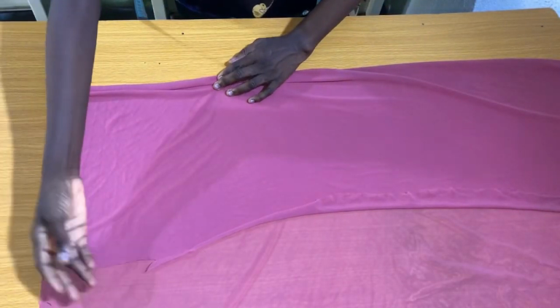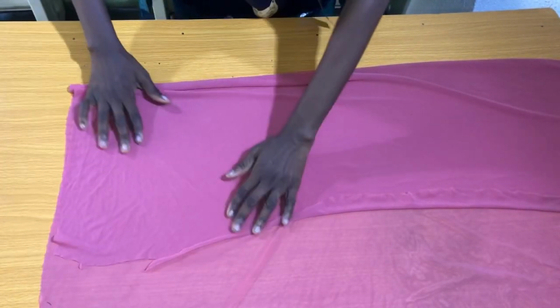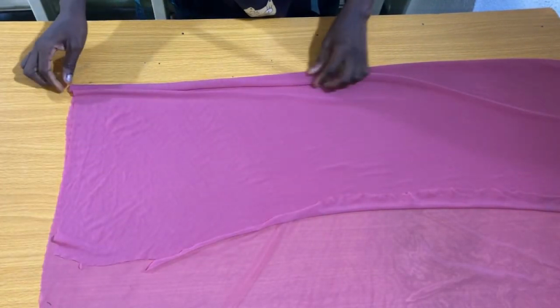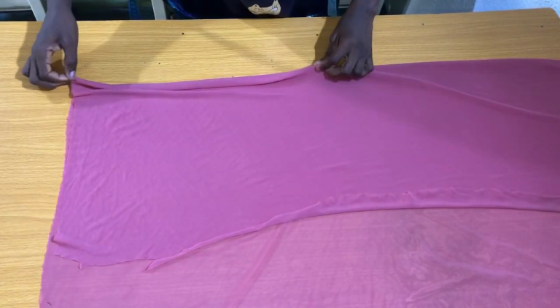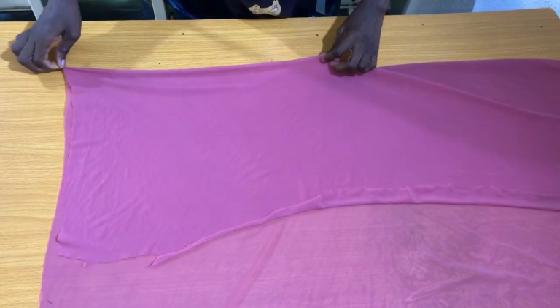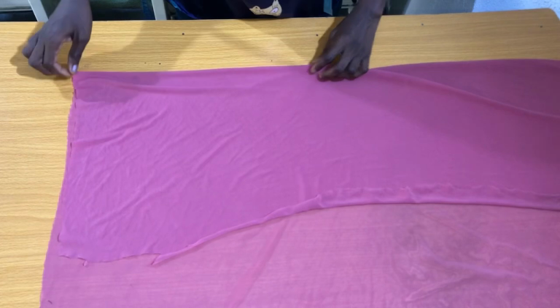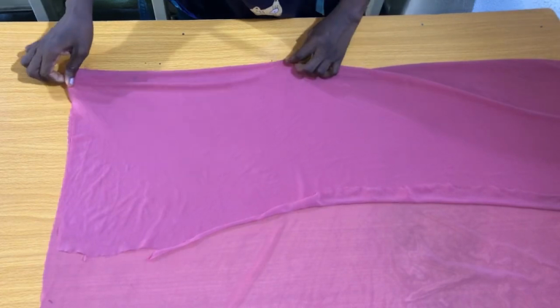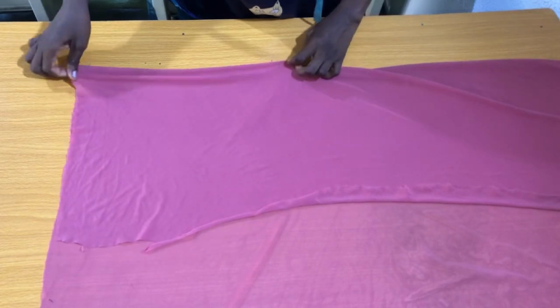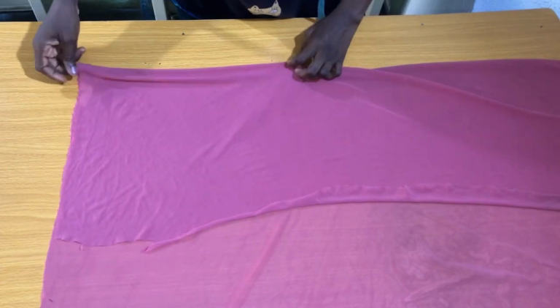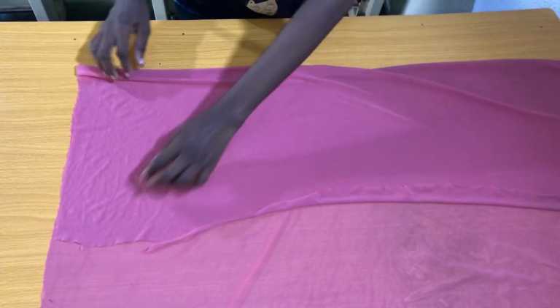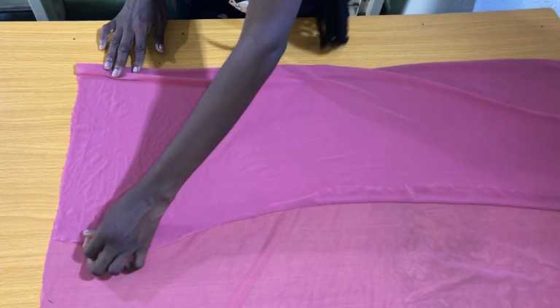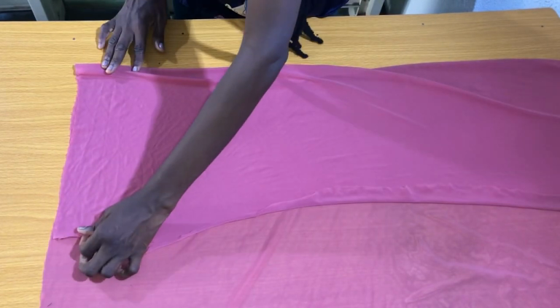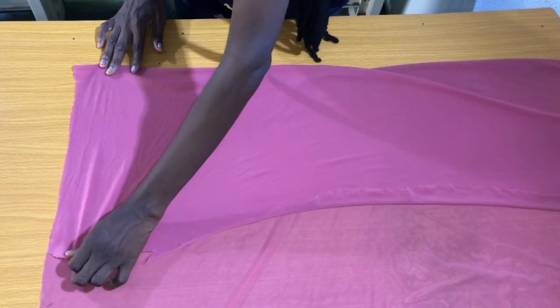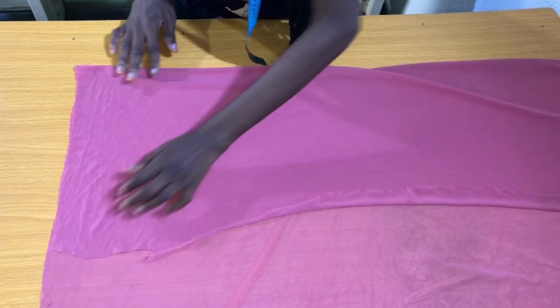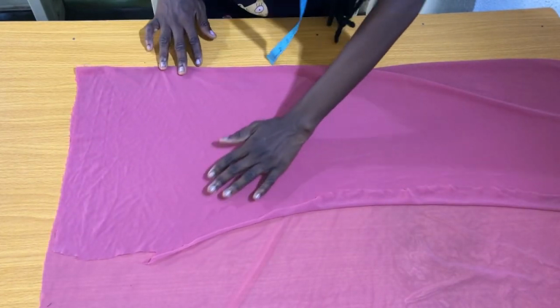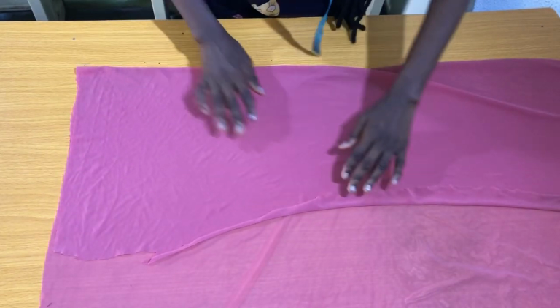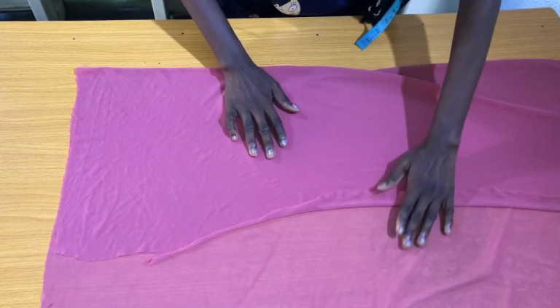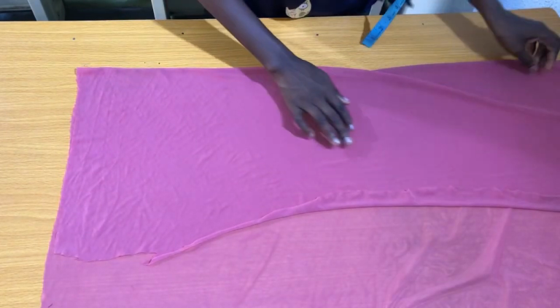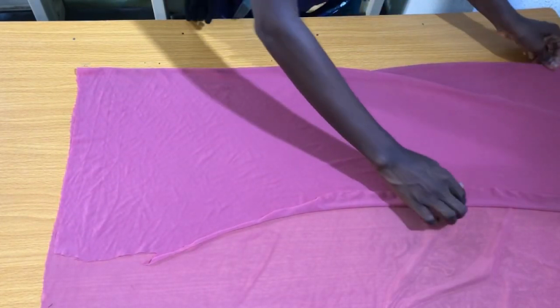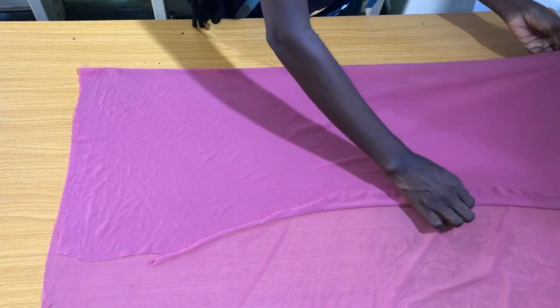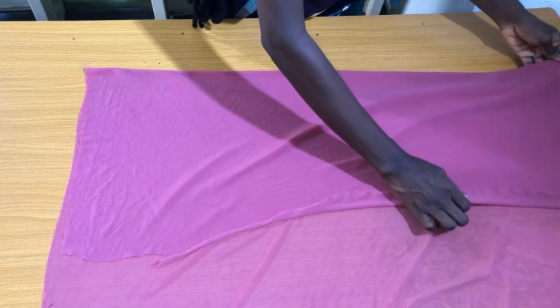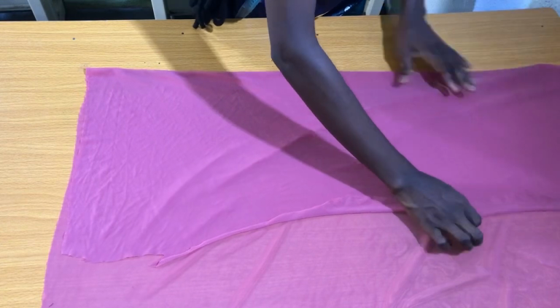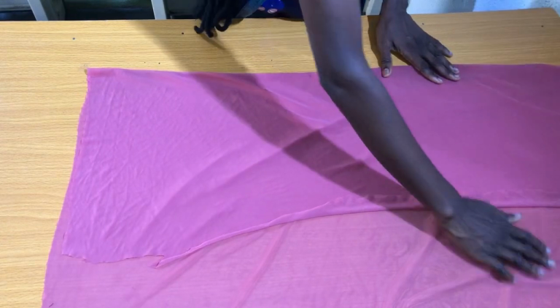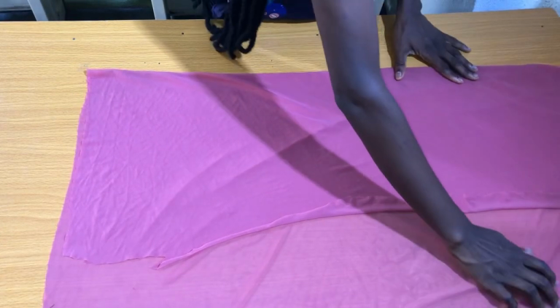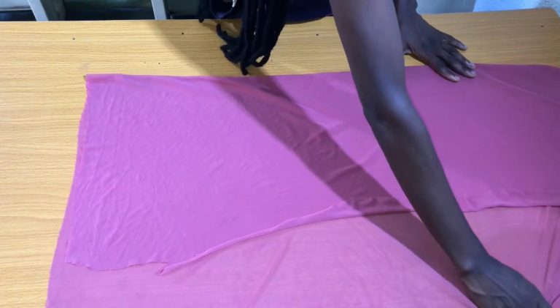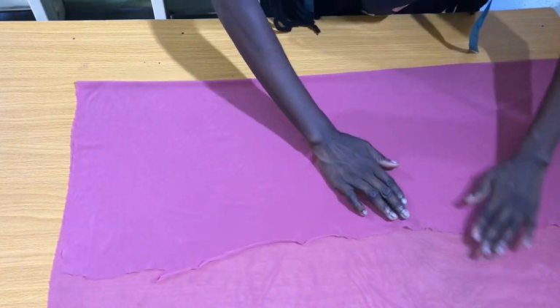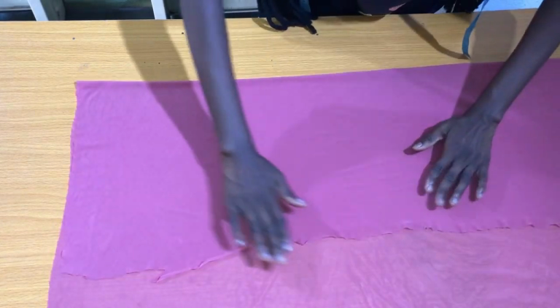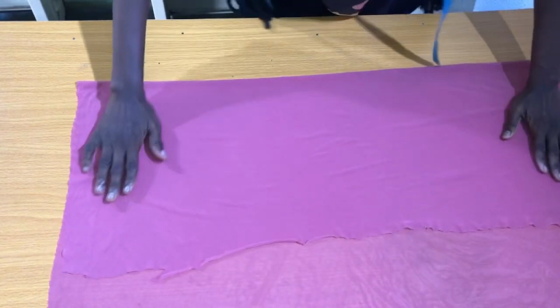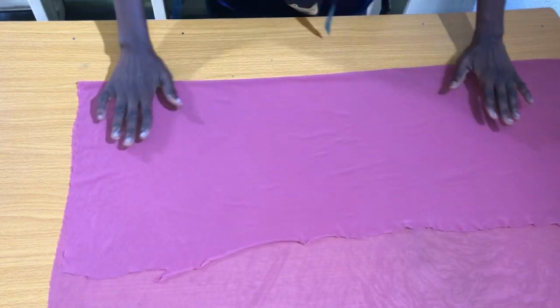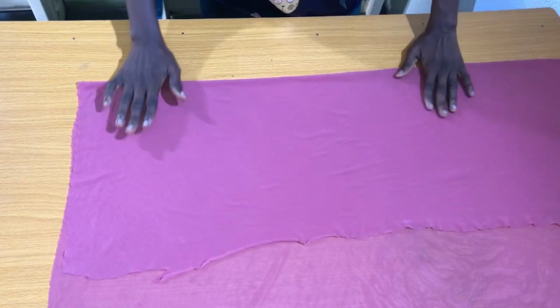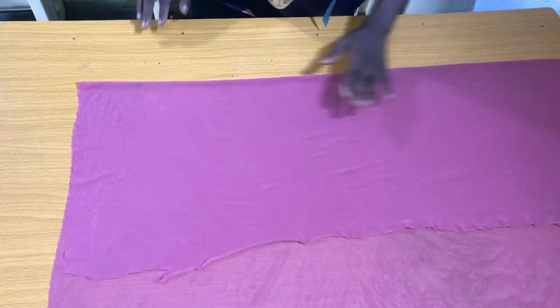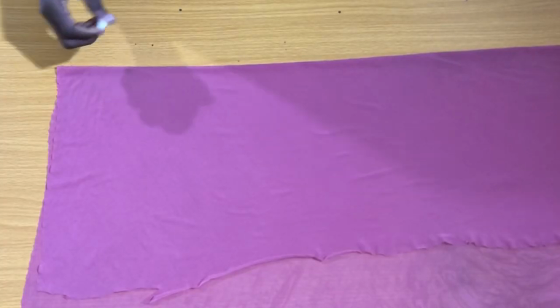Just make sure that whatever fabric you are using stretches in both directions. For example, you can use the Lycra fabric, the velvet fabric, or the spandex fabric — just make sure that it stretches in both sides. The first step is to fold the fabric into two.